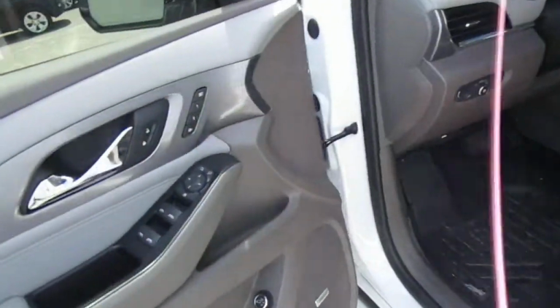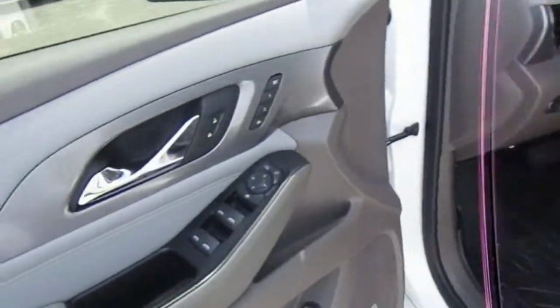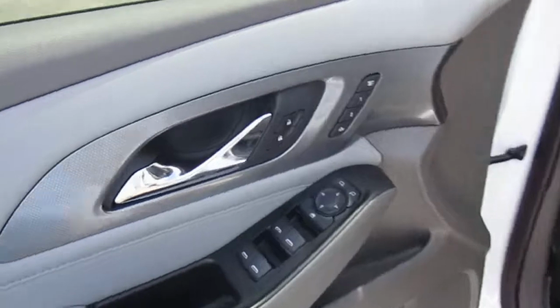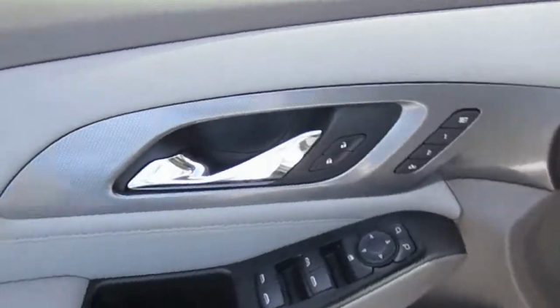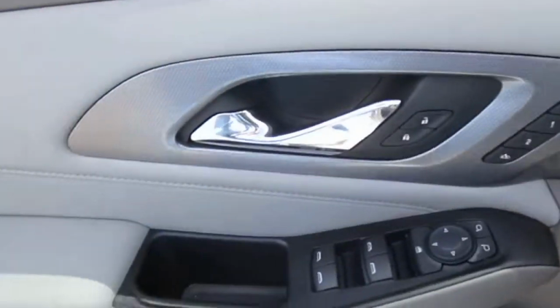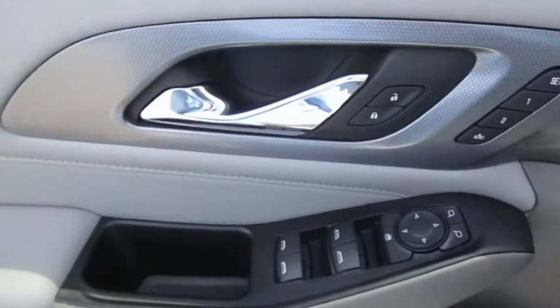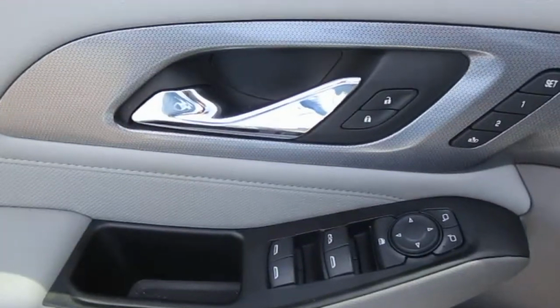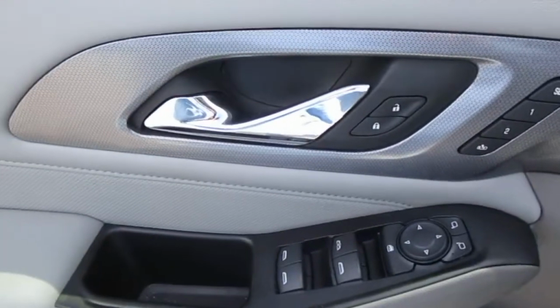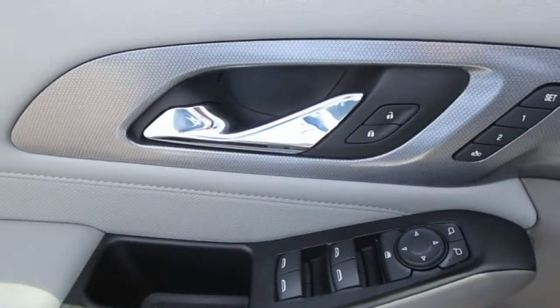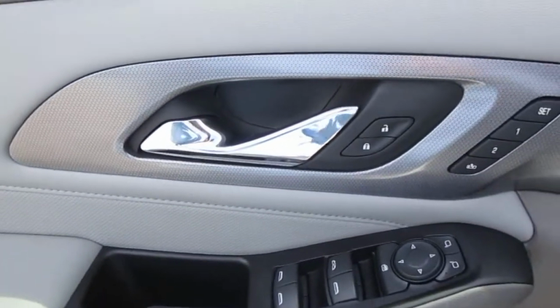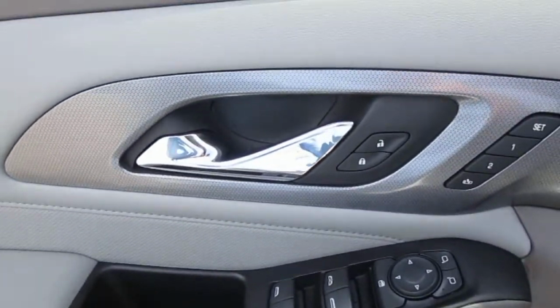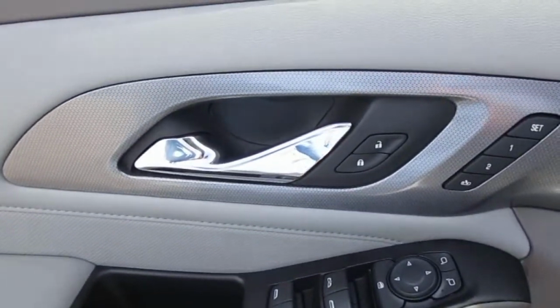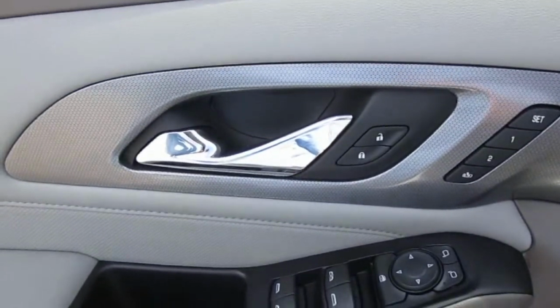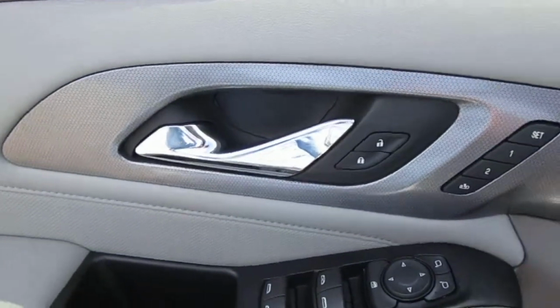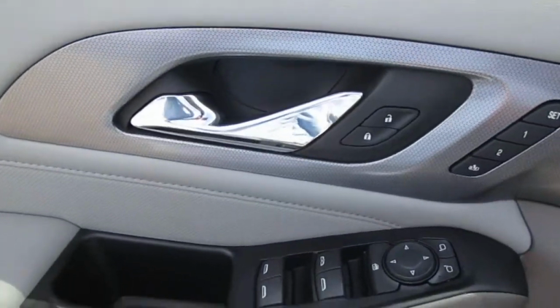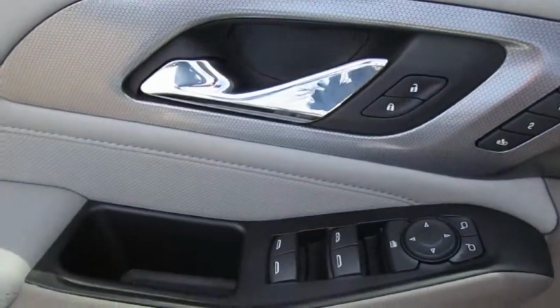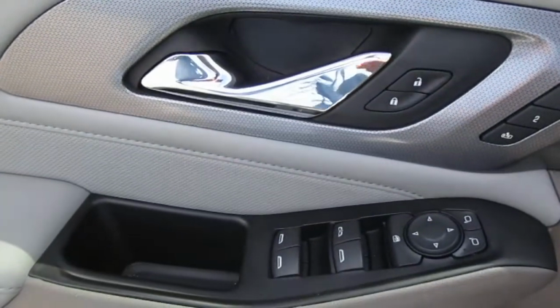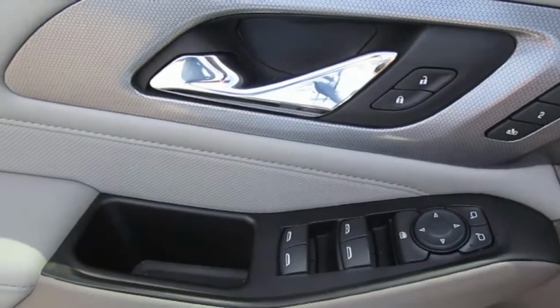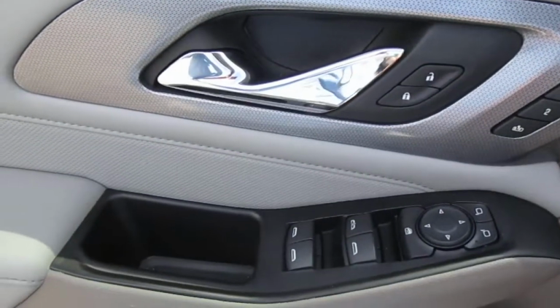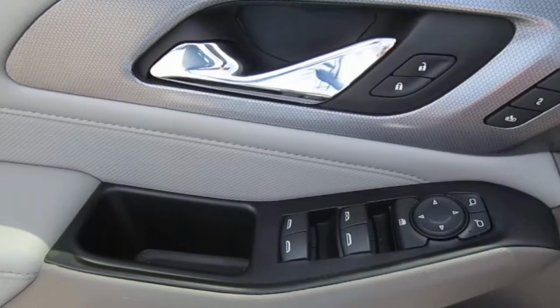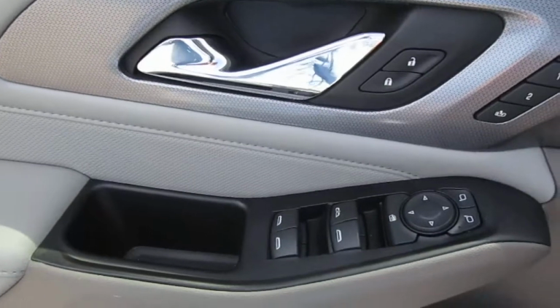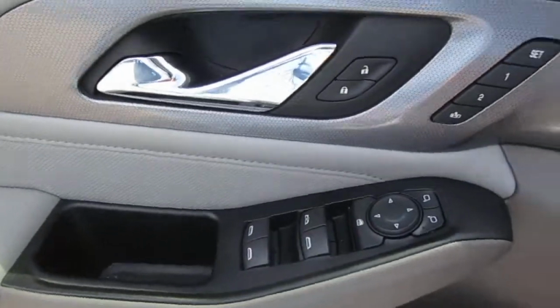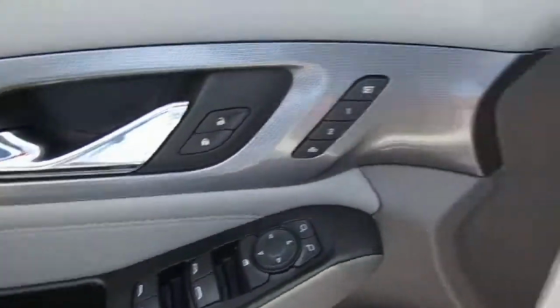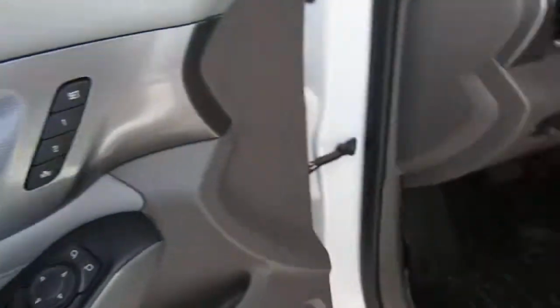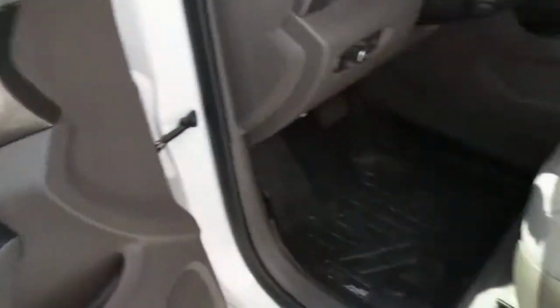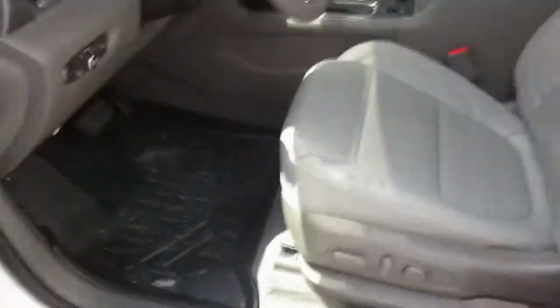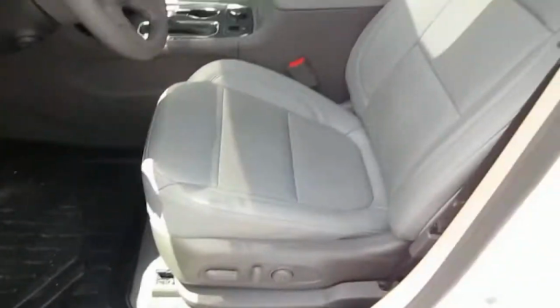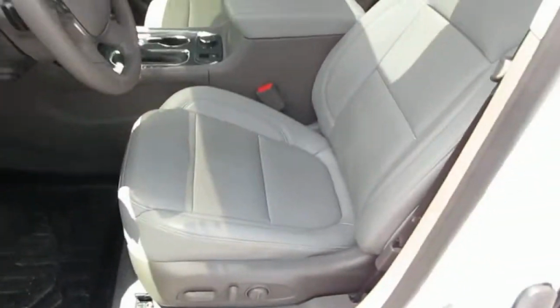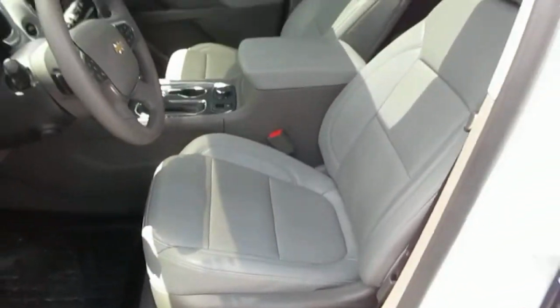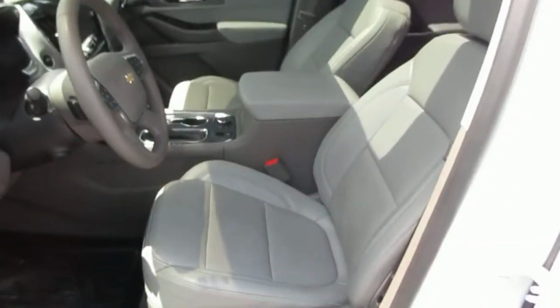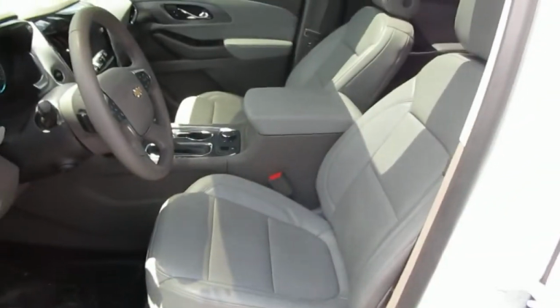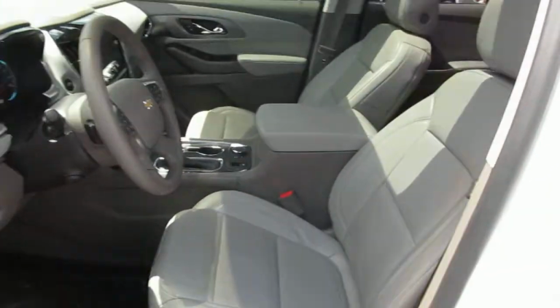On your door panel you have your power door locks, two-position memory seating, all of your window controls, mirror controls, and power leather seats up front.